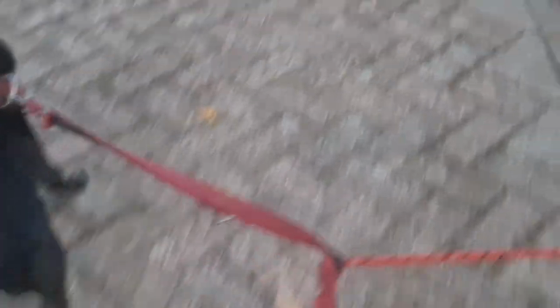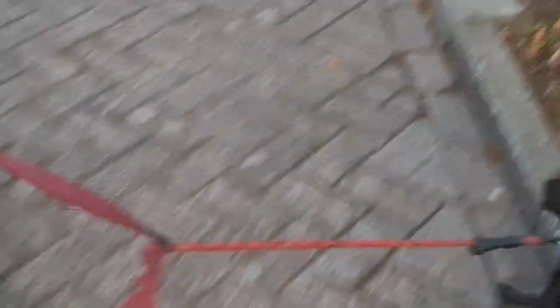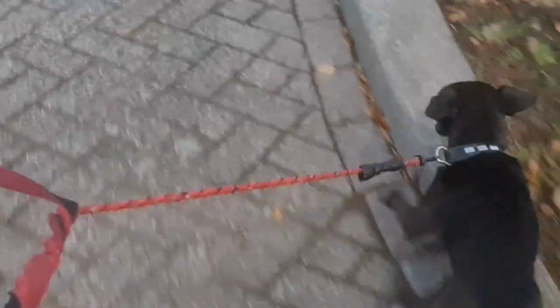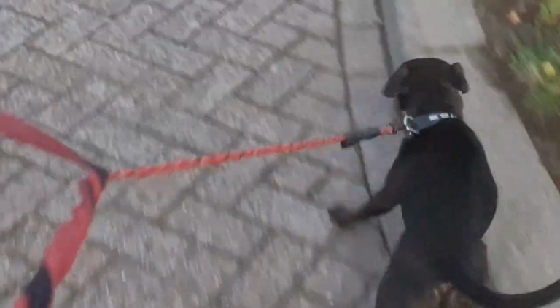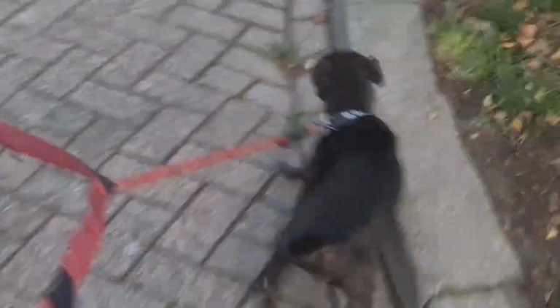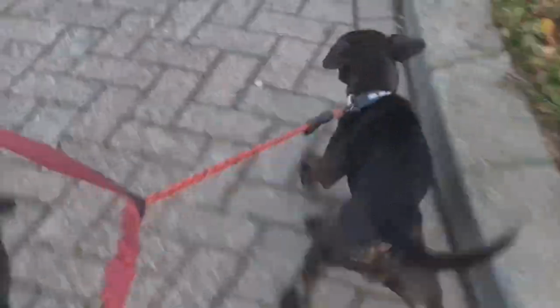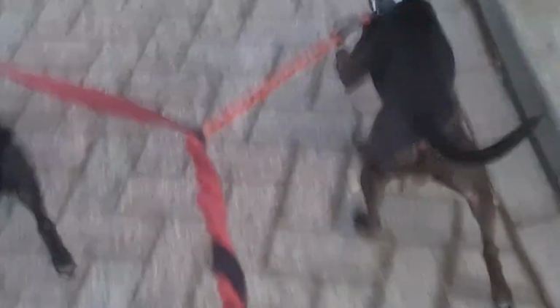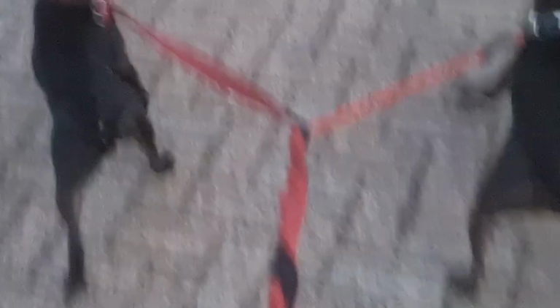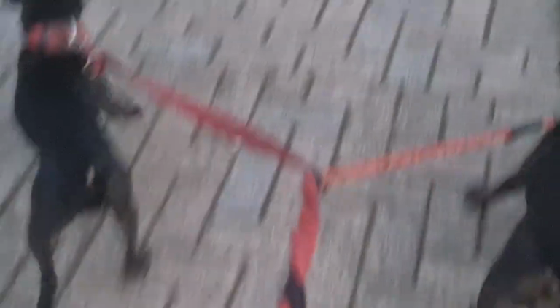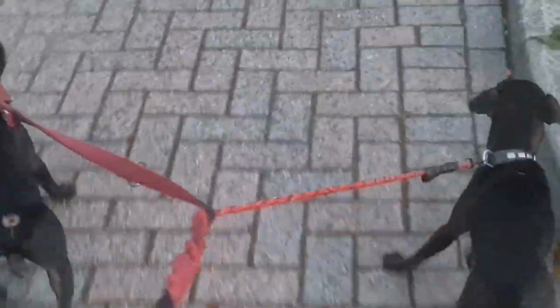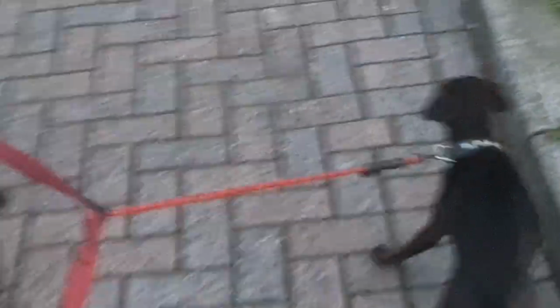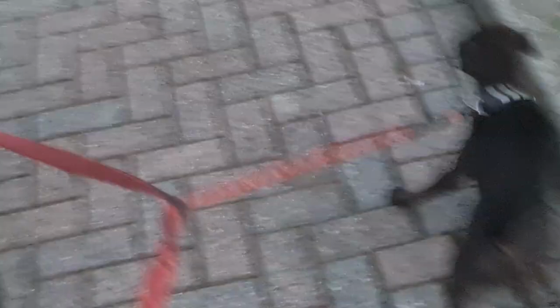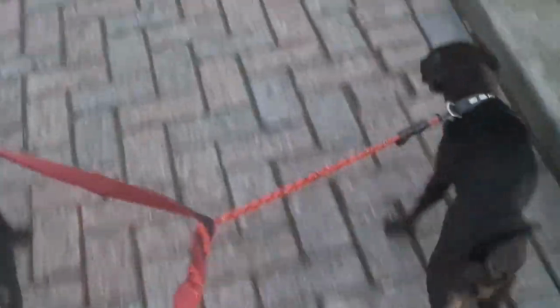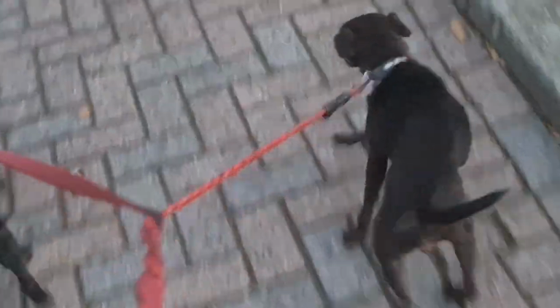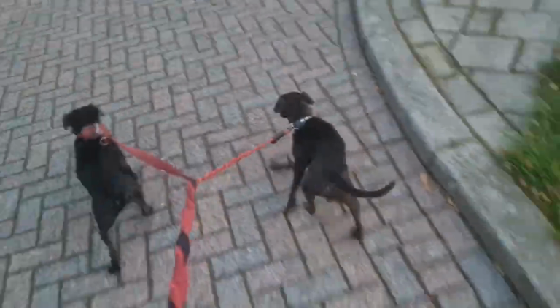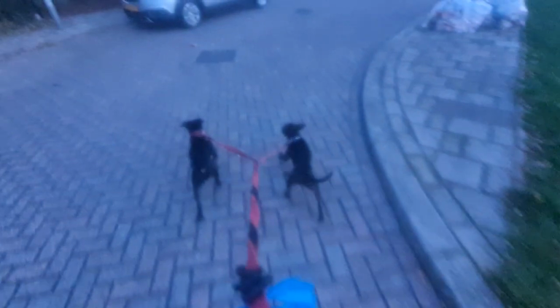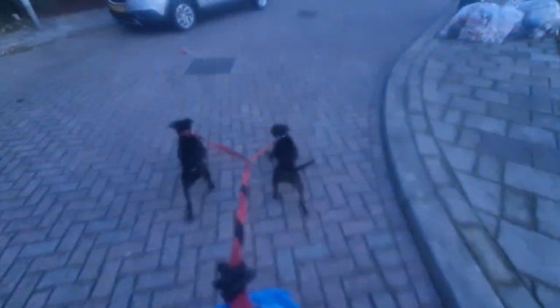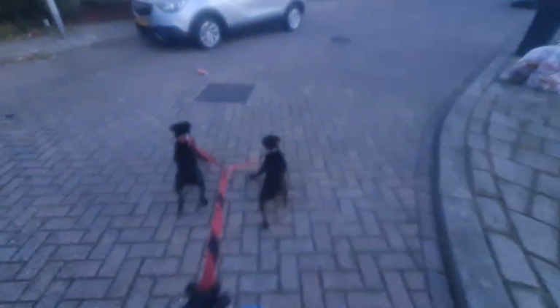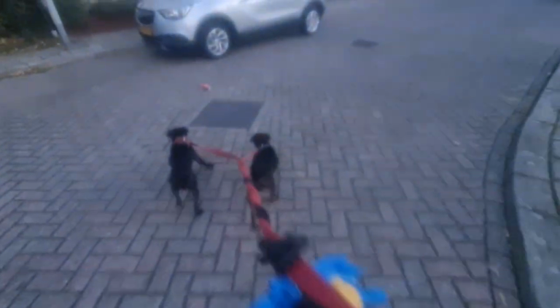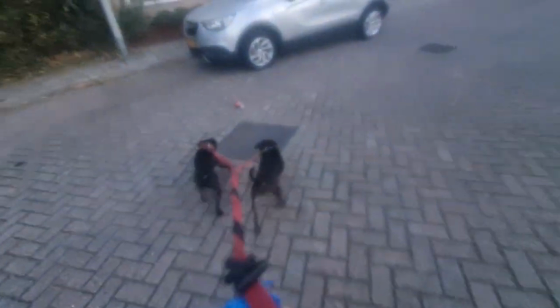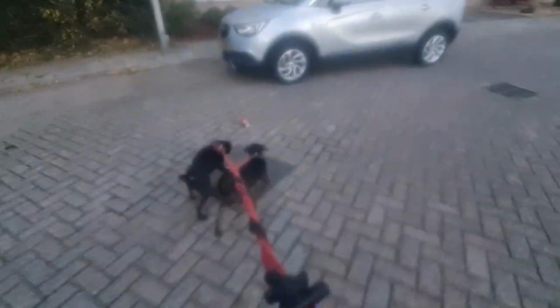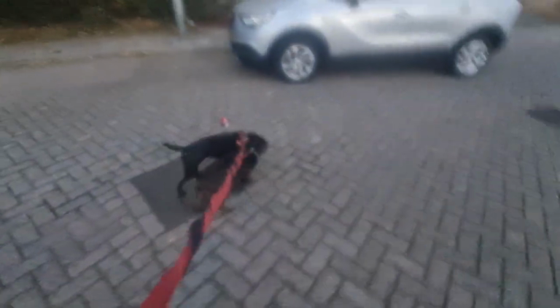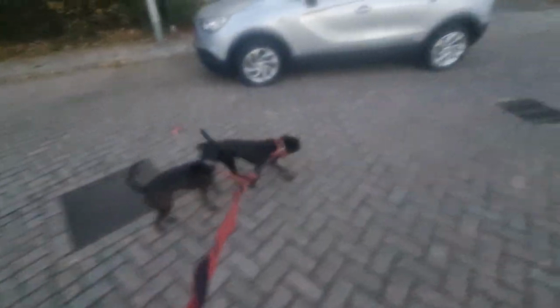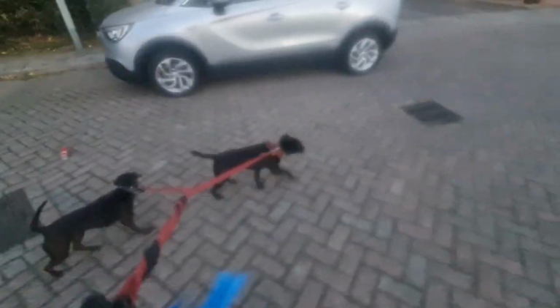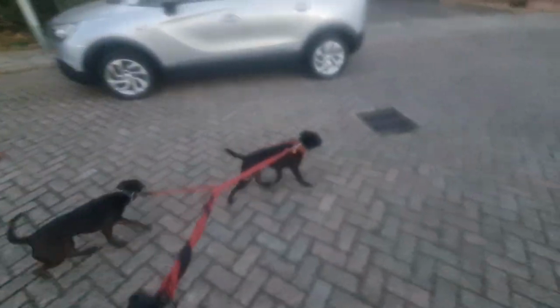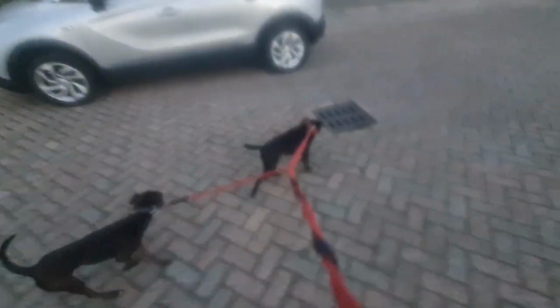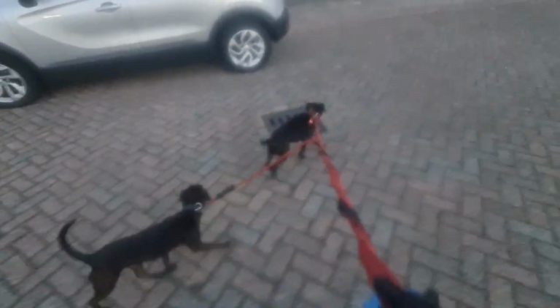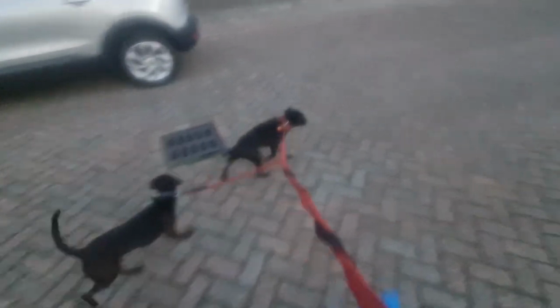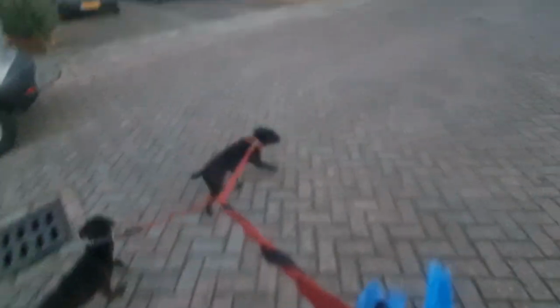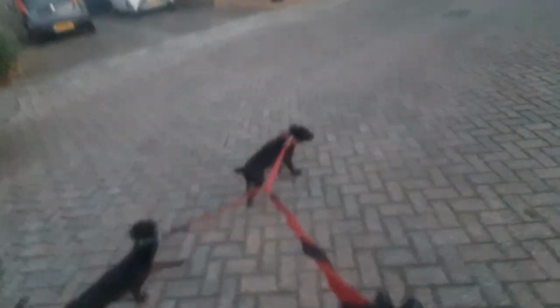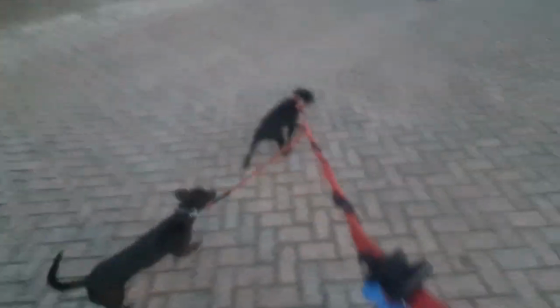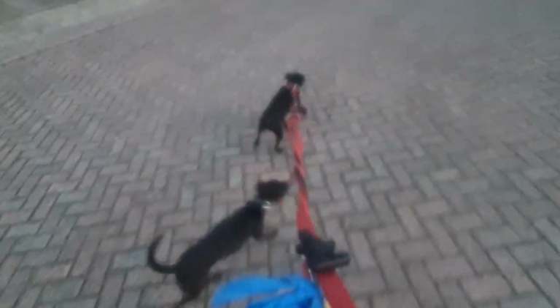Hope this helps. Have a great day. Dog walker out. The other dogs you can see here are Patterdale Terriers, also known as the Black Fell Terrier. Have a great day. Ciao.